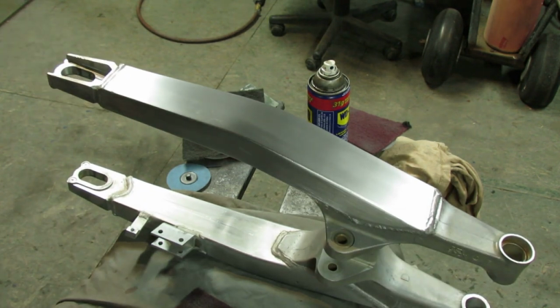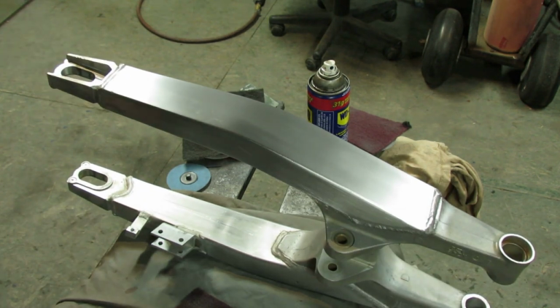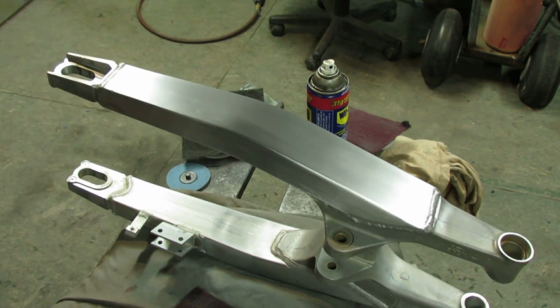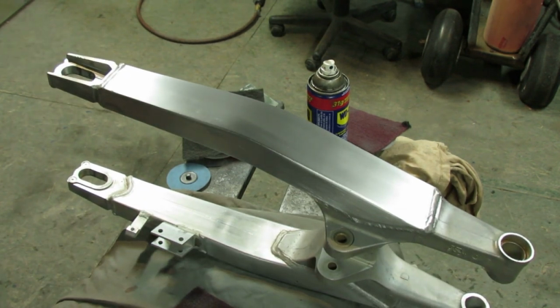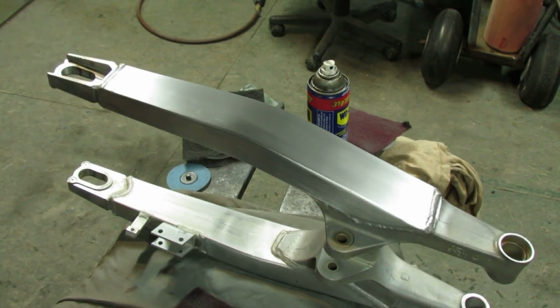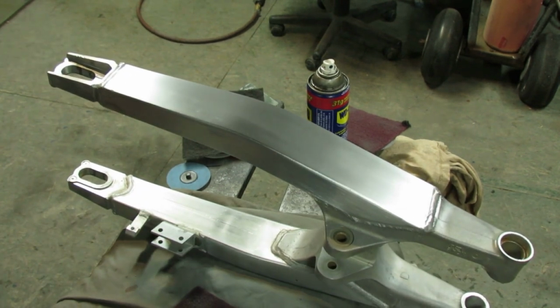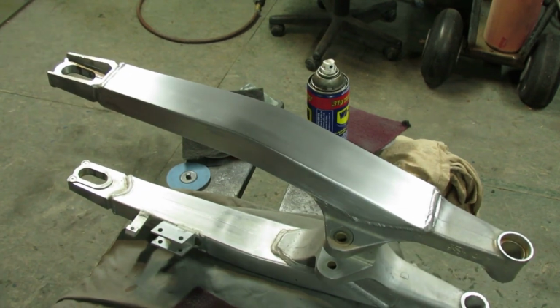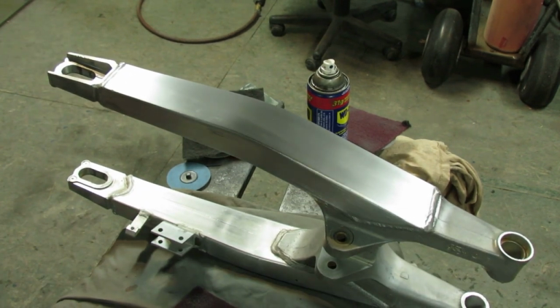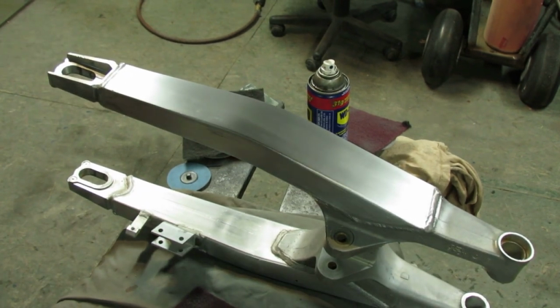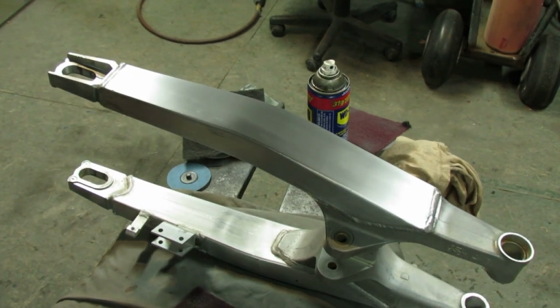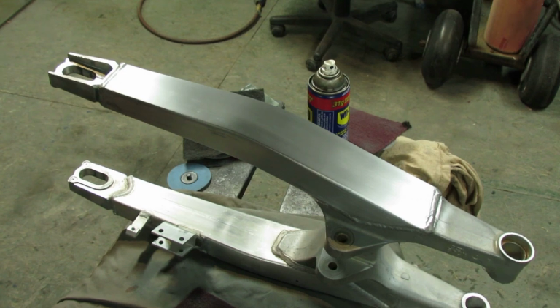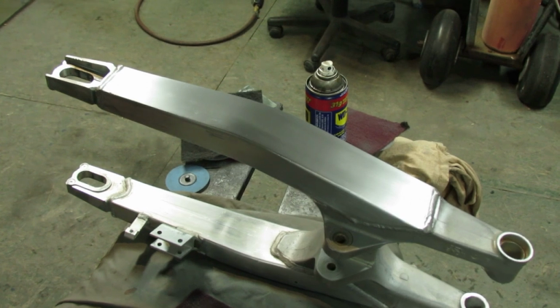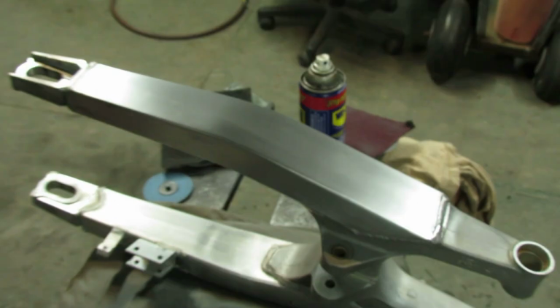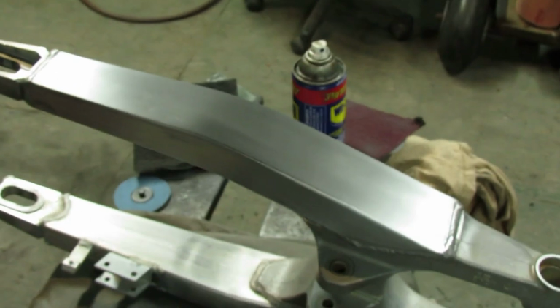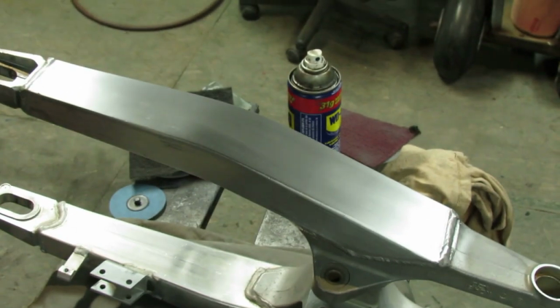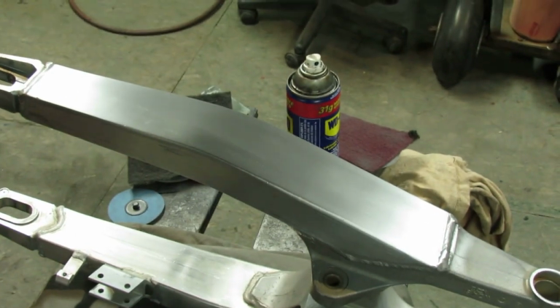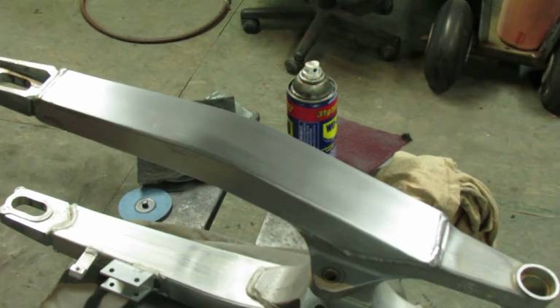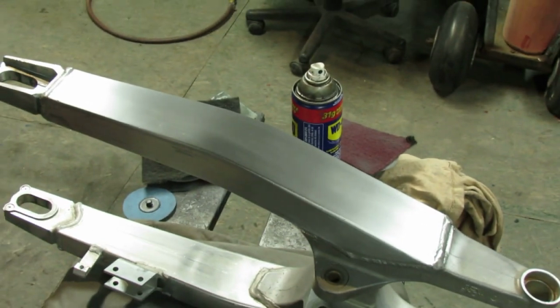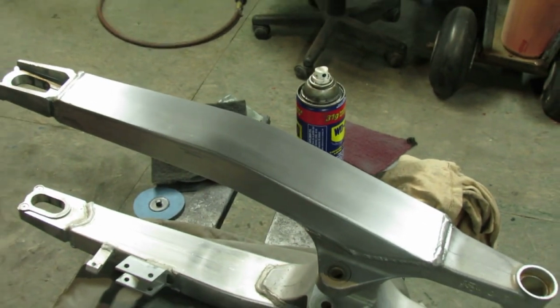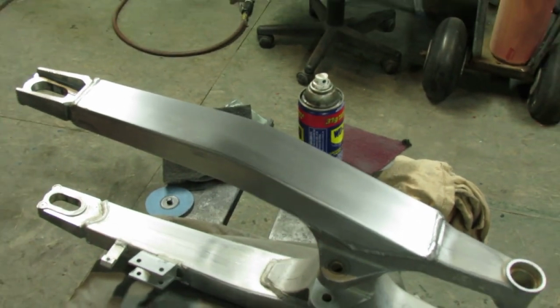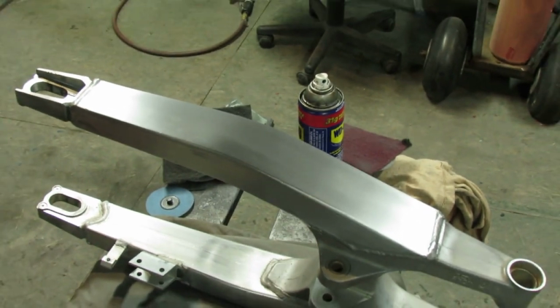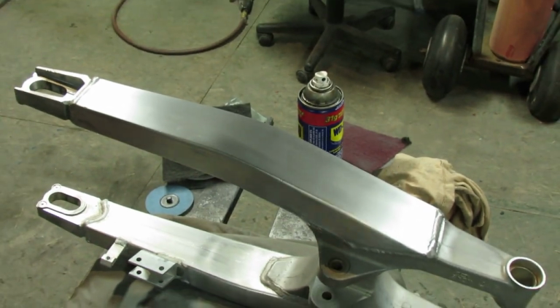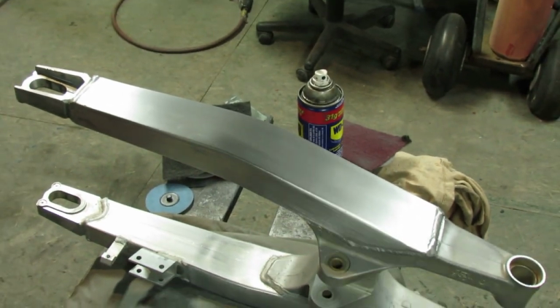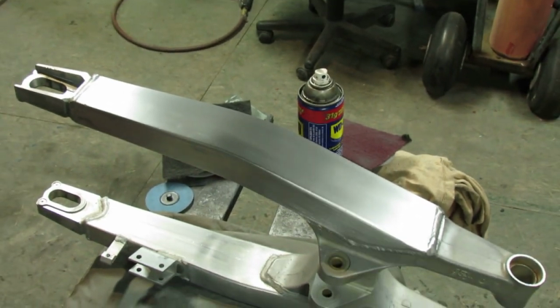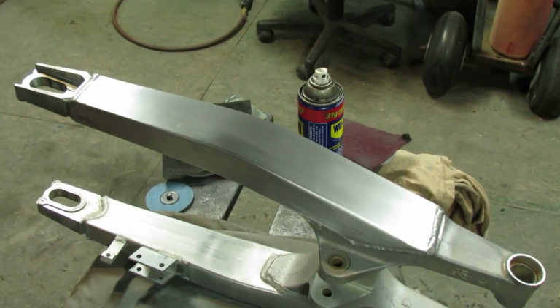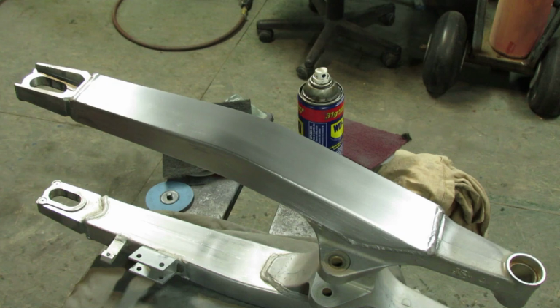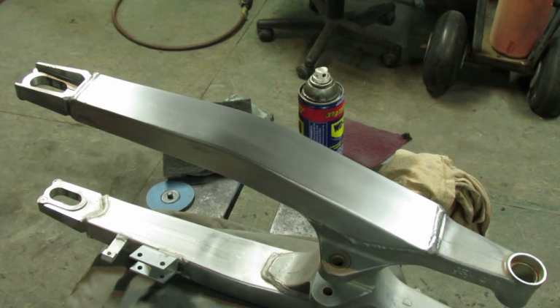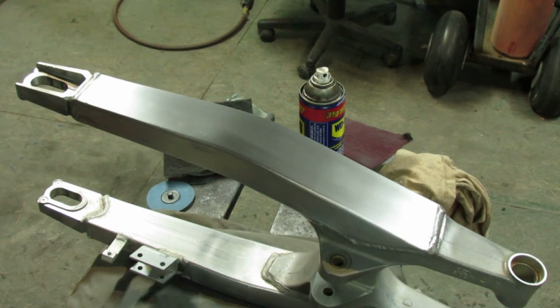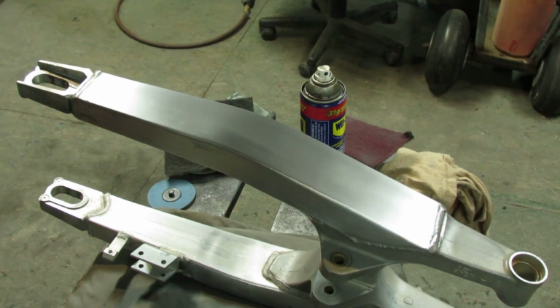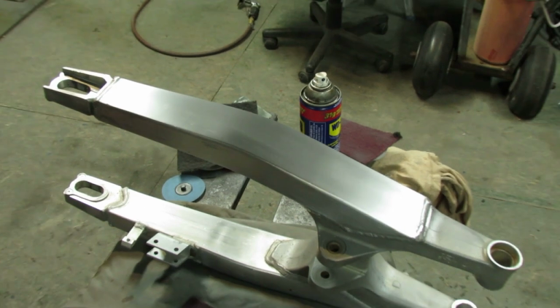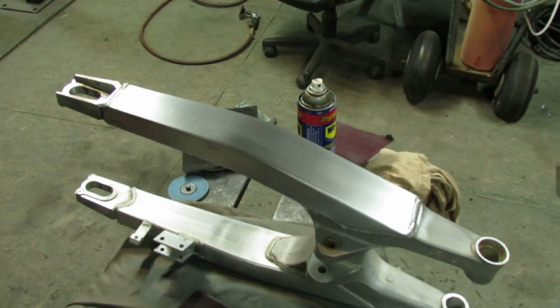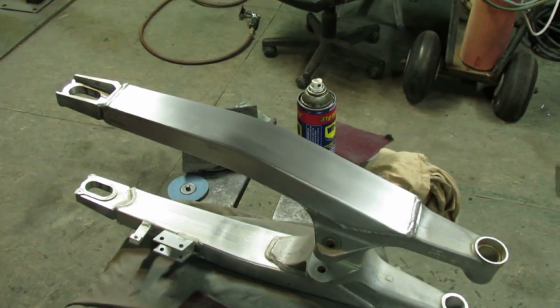Originally Honda had these swing arms coated with a clear coat. I'm not going to clear coat this one so that I can buff it once in a while, but that's an option if you want to.